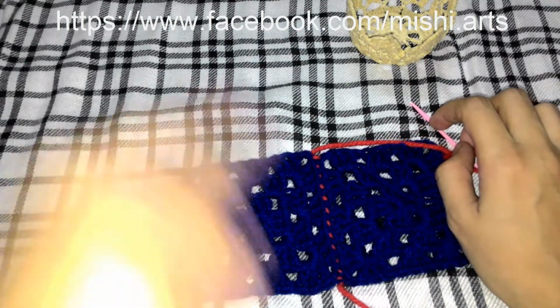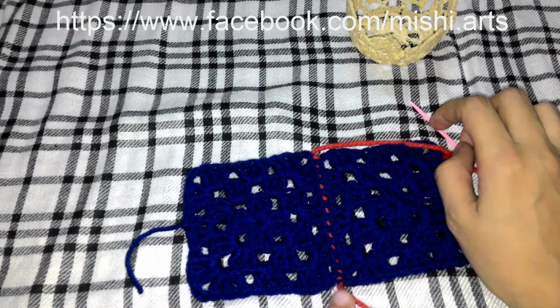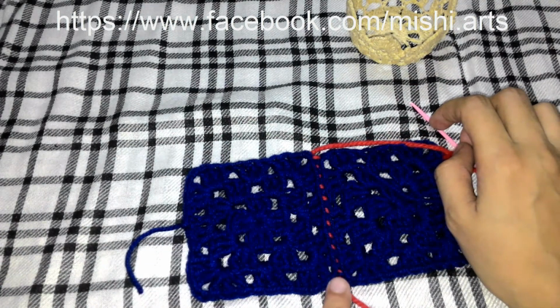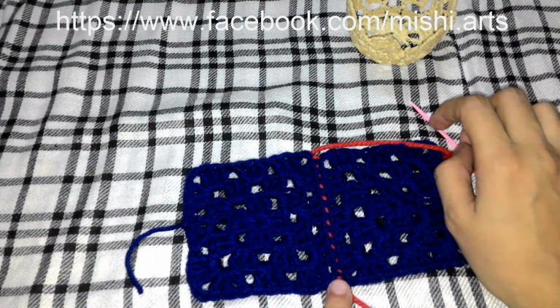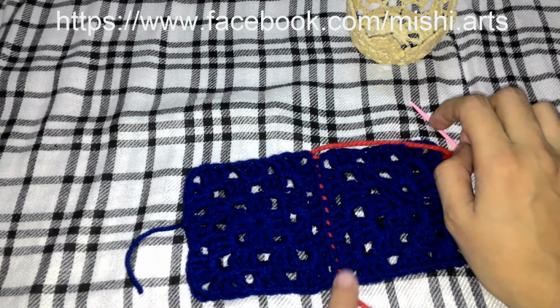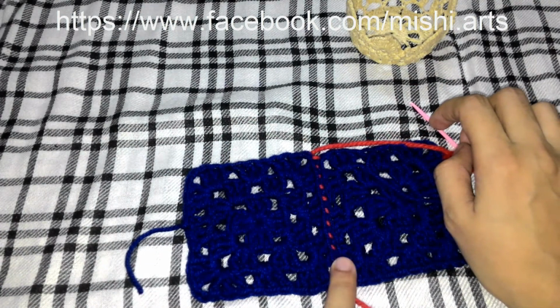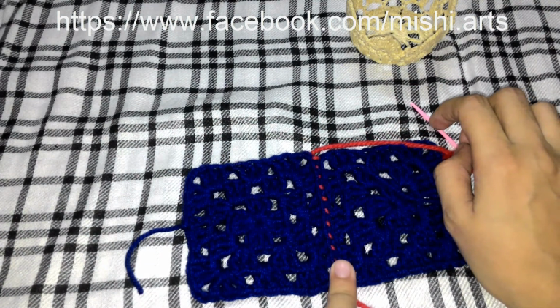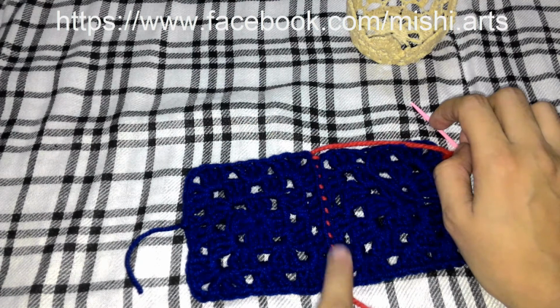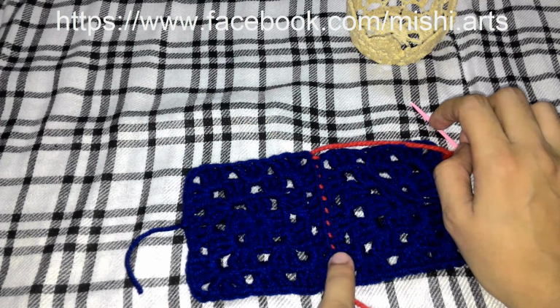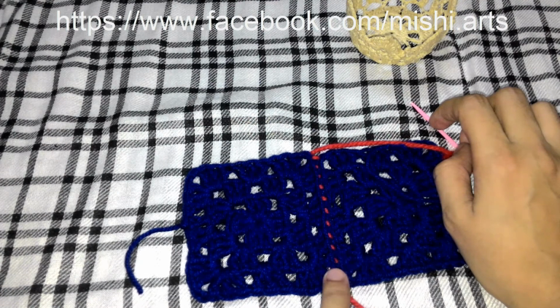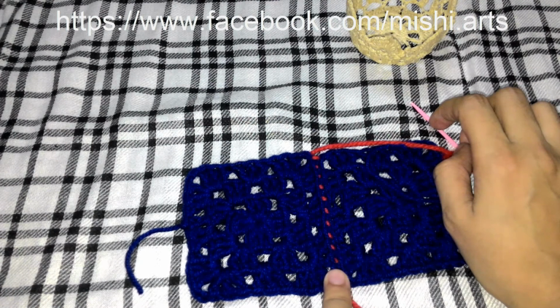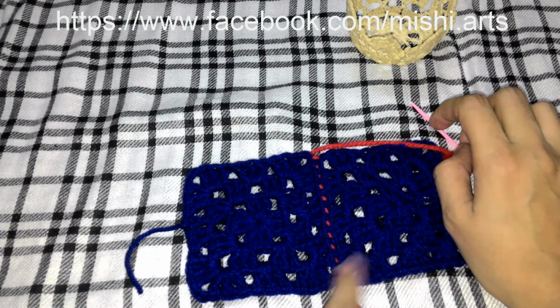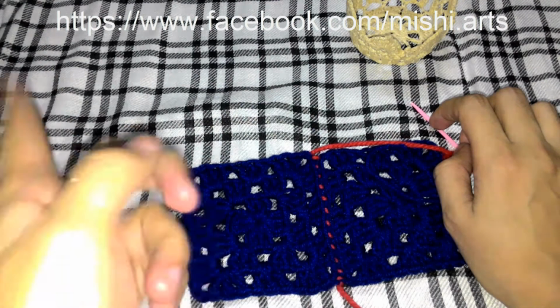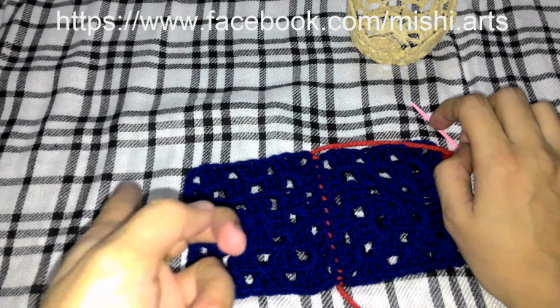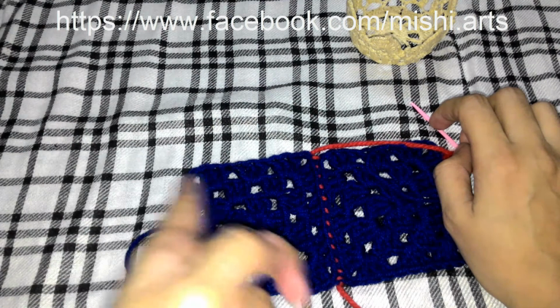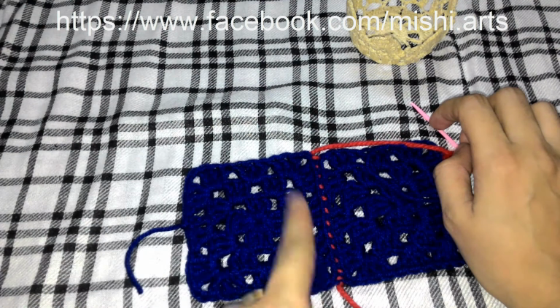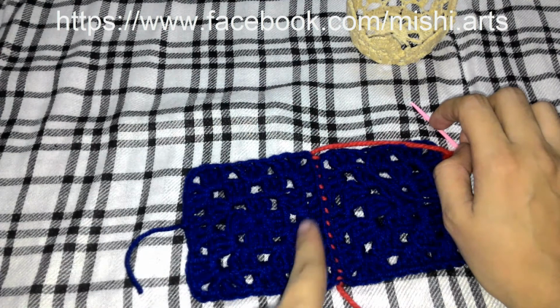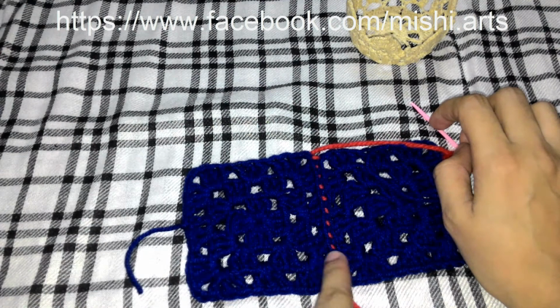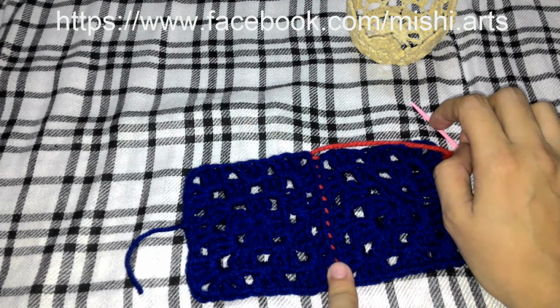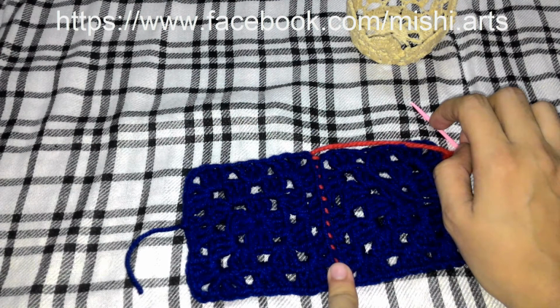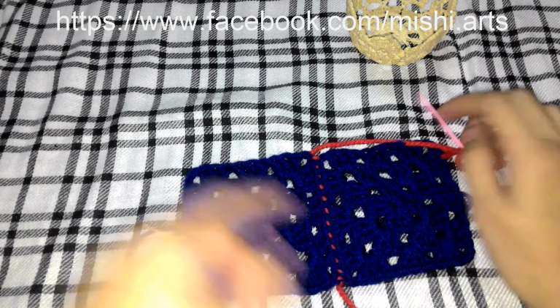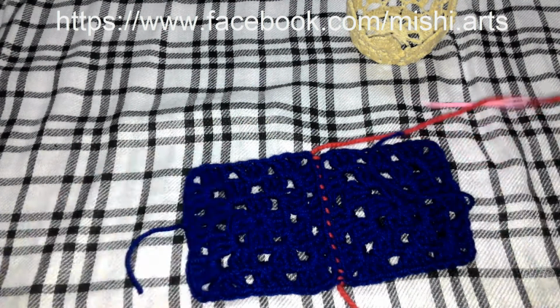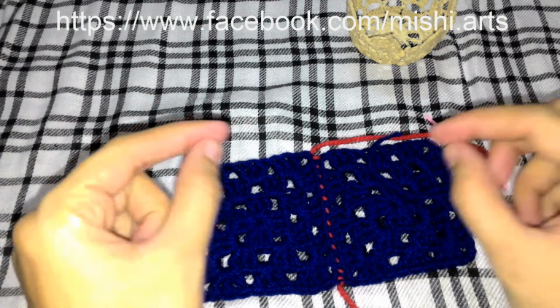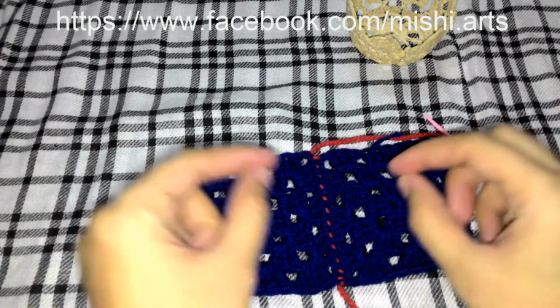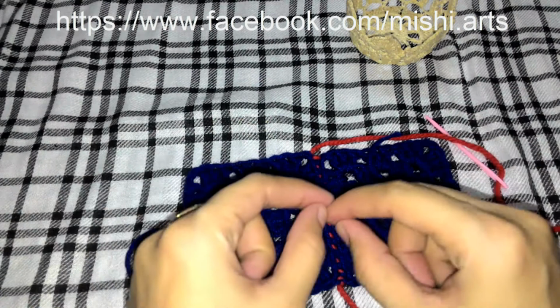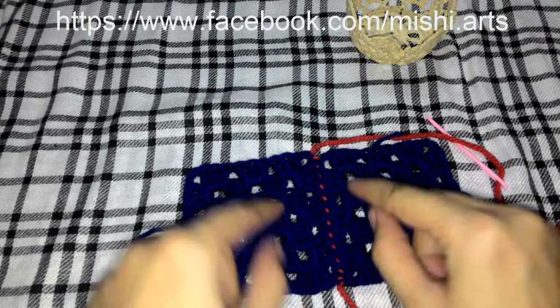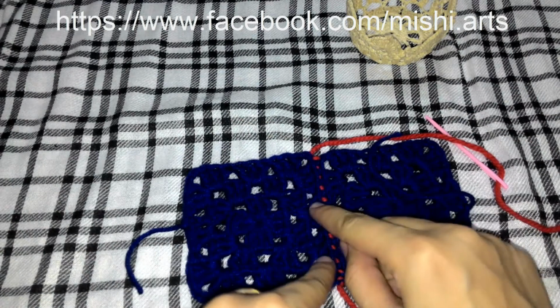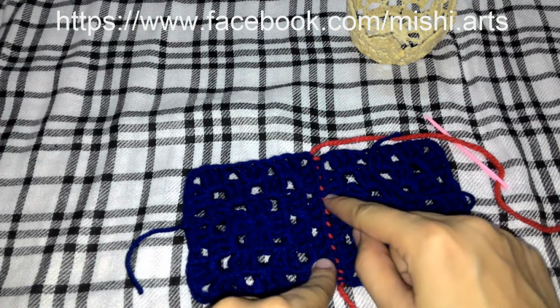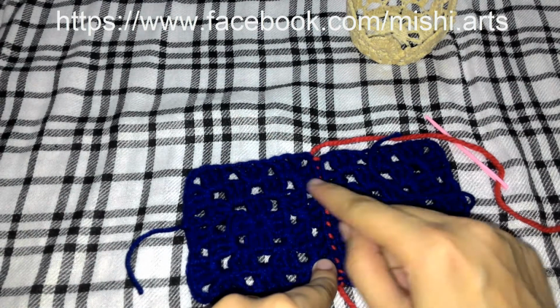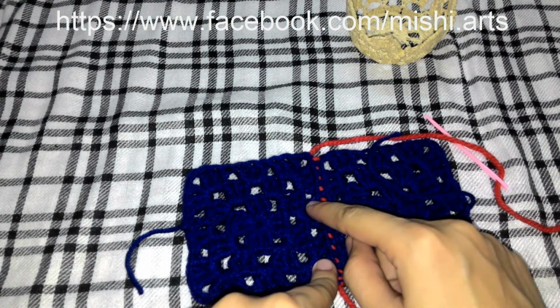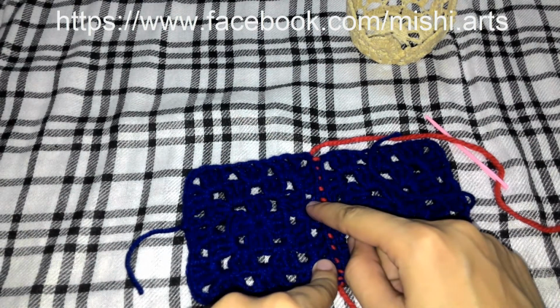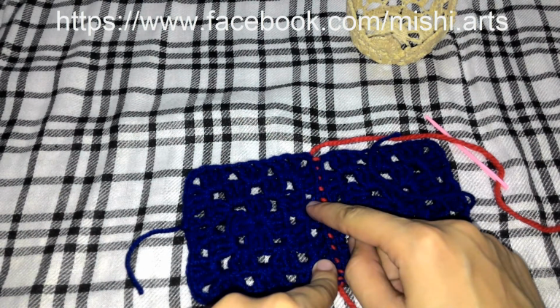This is the method I have shown you. This is the second method. In the first method, I showed you how to join it together by using both the back post and the front post.